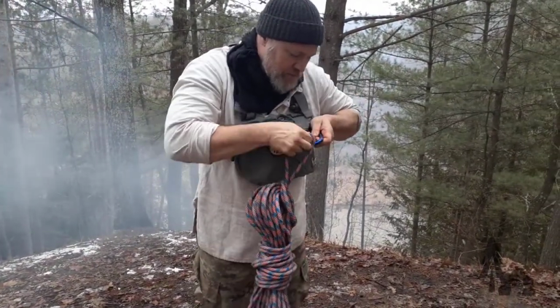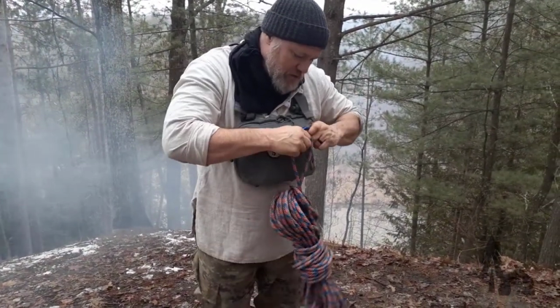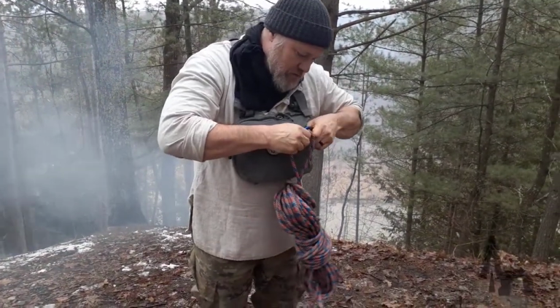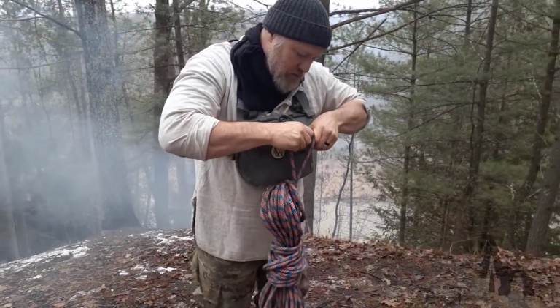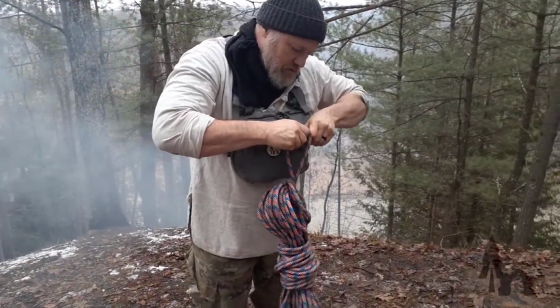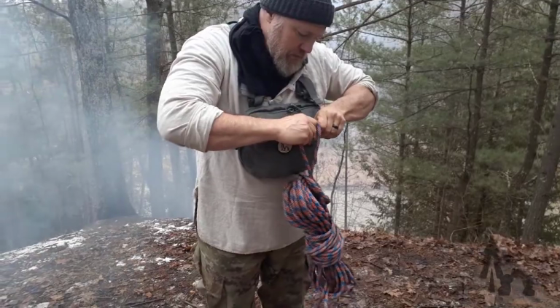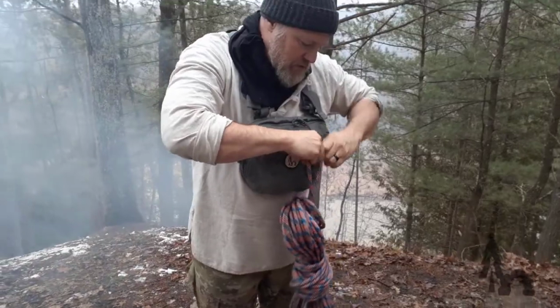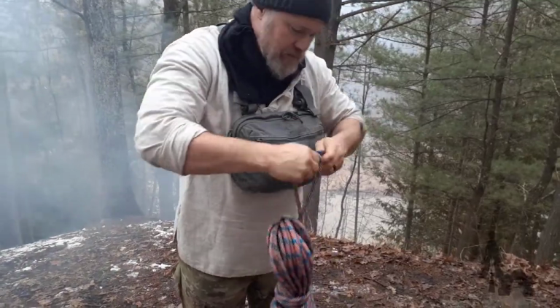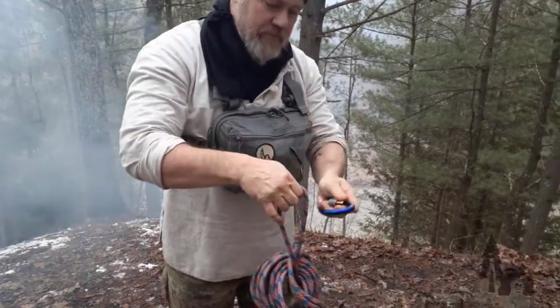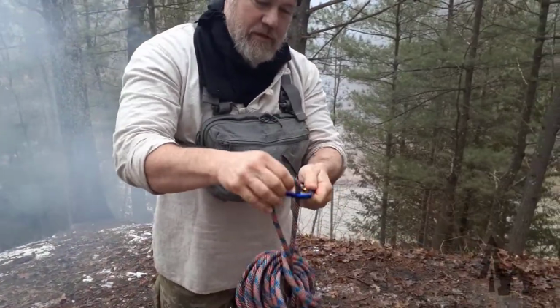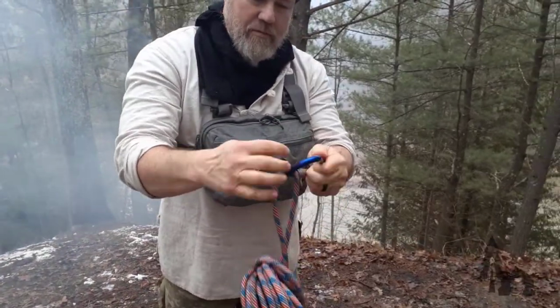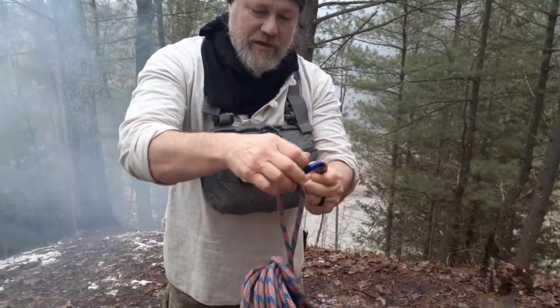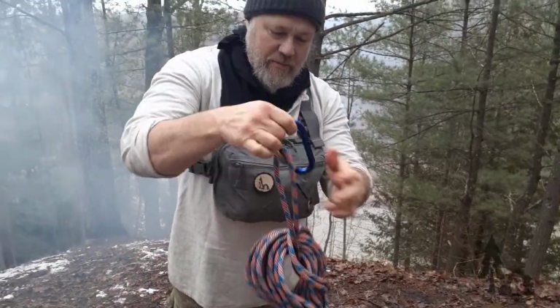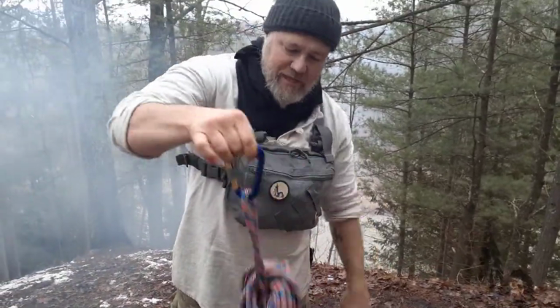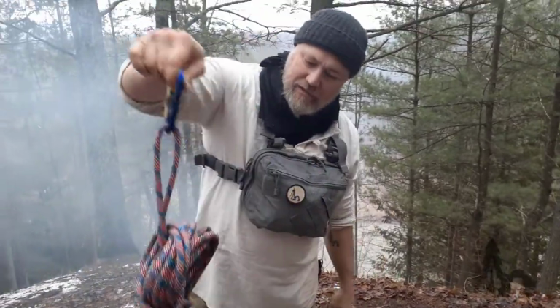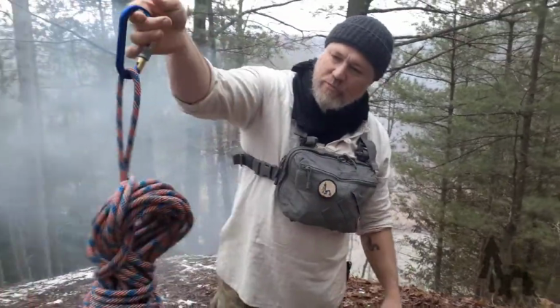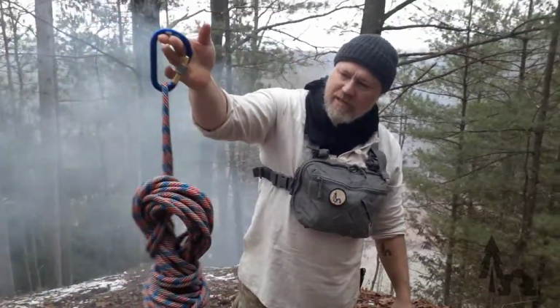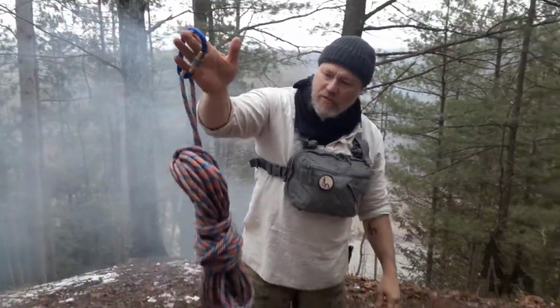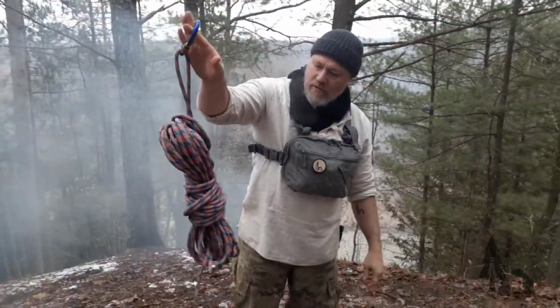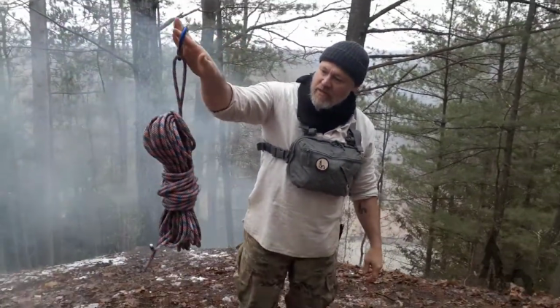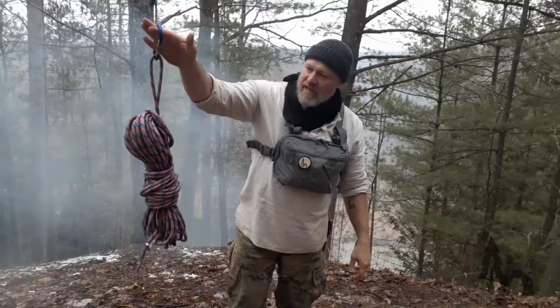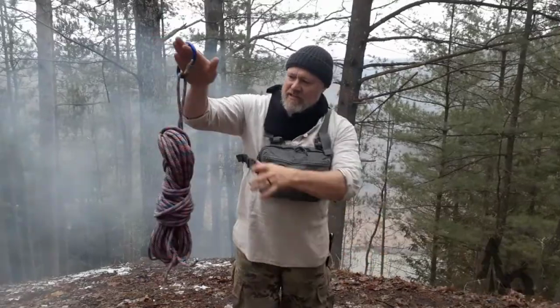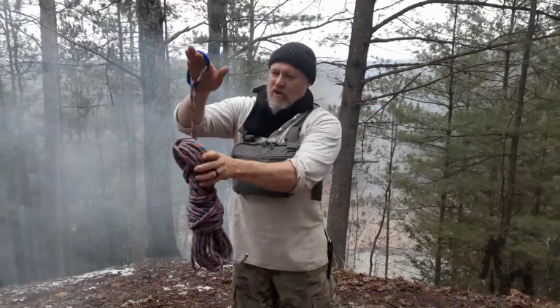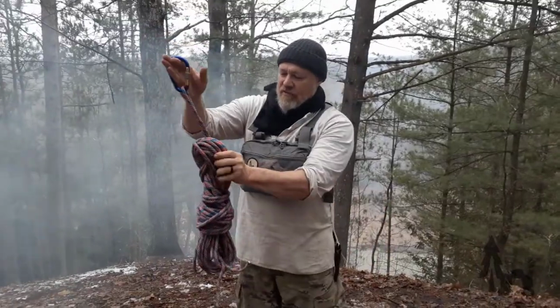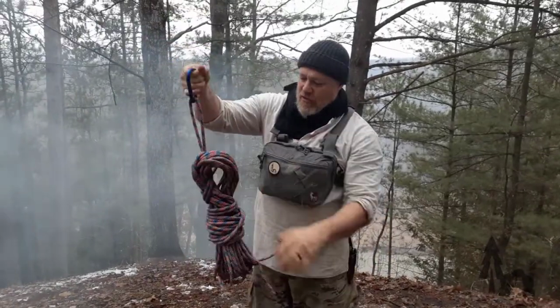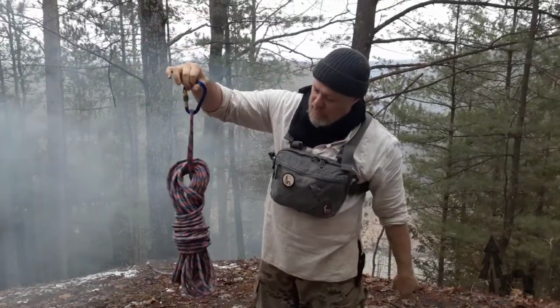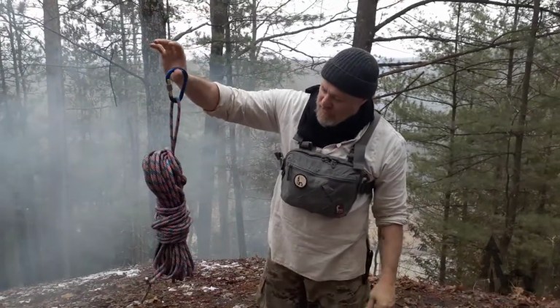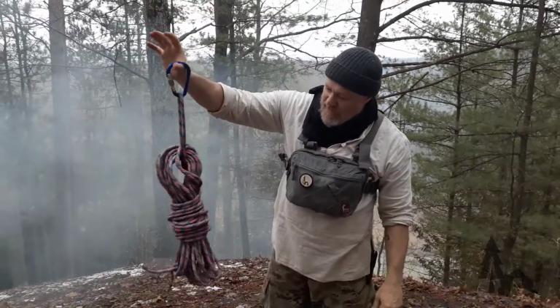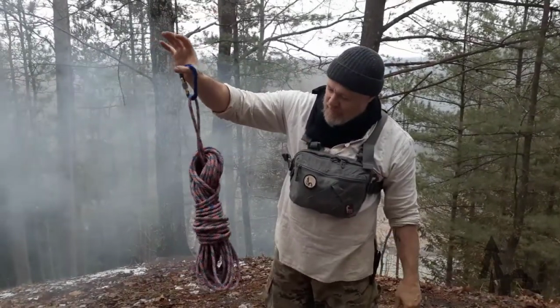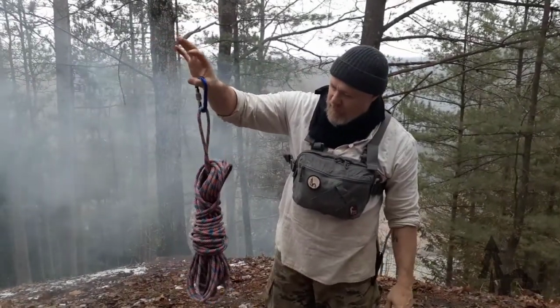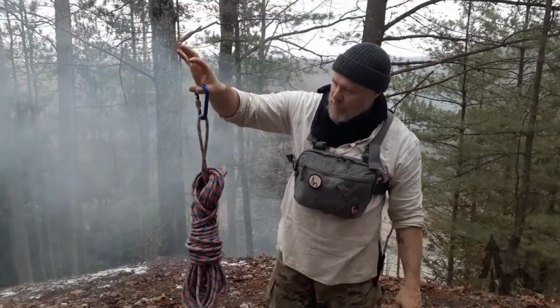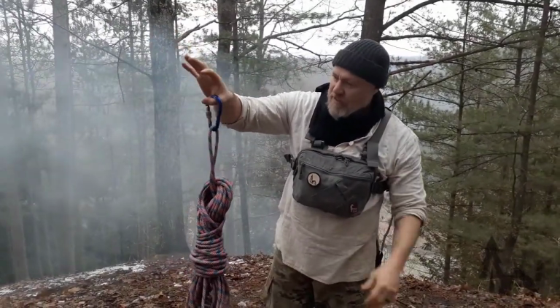Then take the loop end and just tuck it through the top, give it a little pull. Now you can put that on your carabiner and you've got that little loop — it's ready to go. Kind of like a large infinity coil, a figure eight — works pretty good.